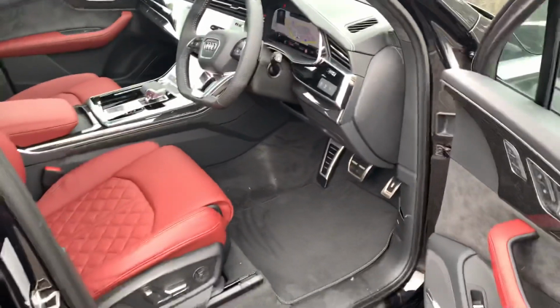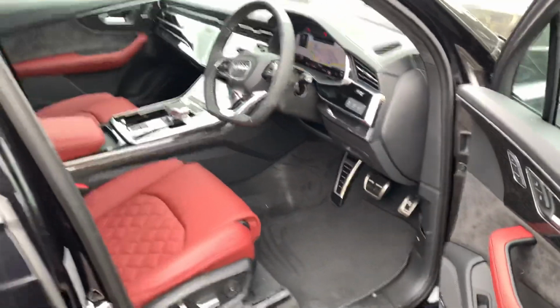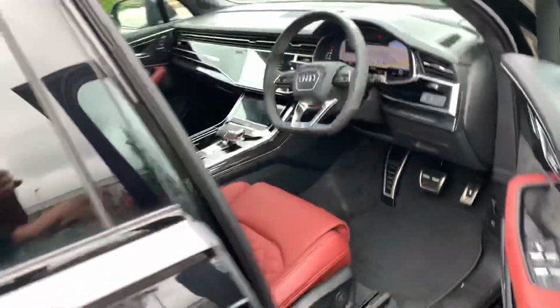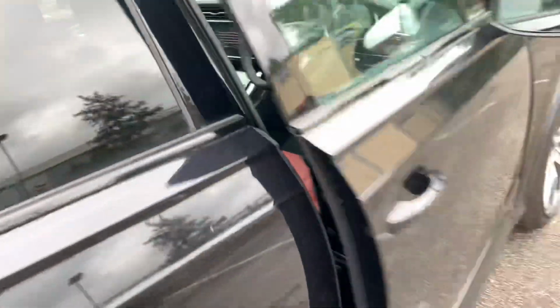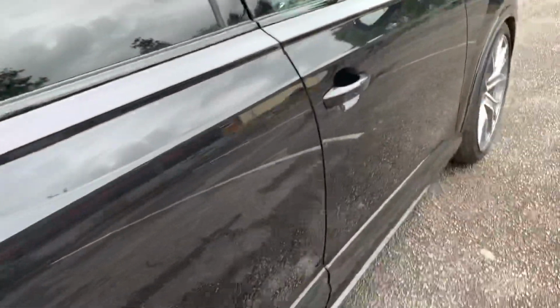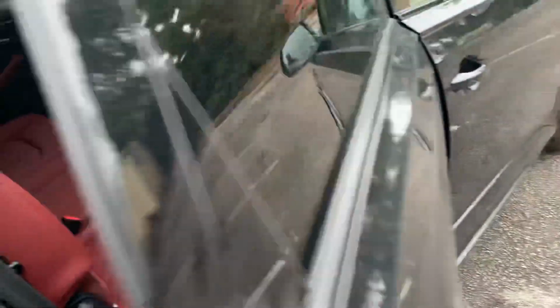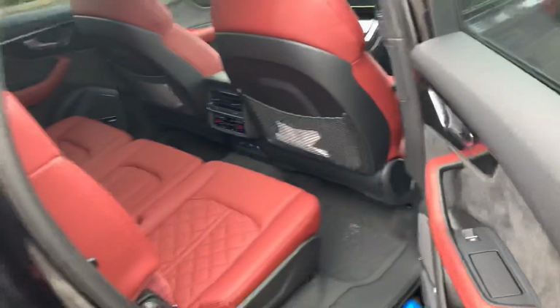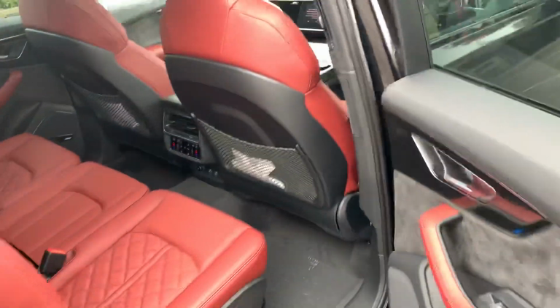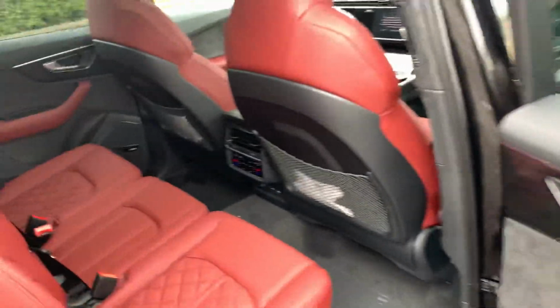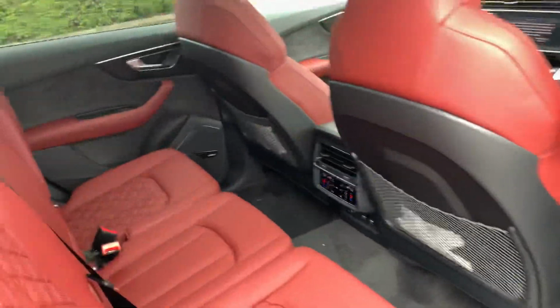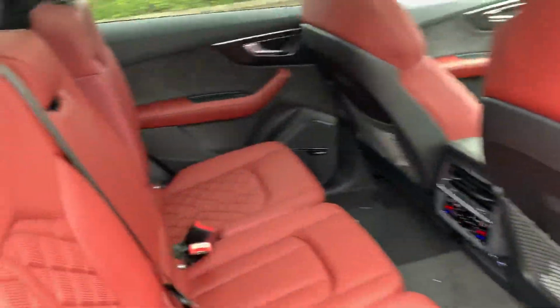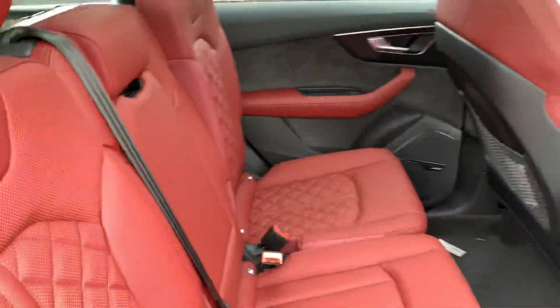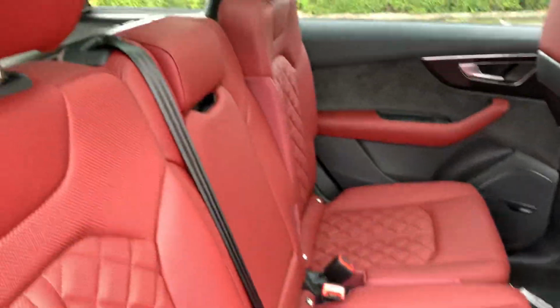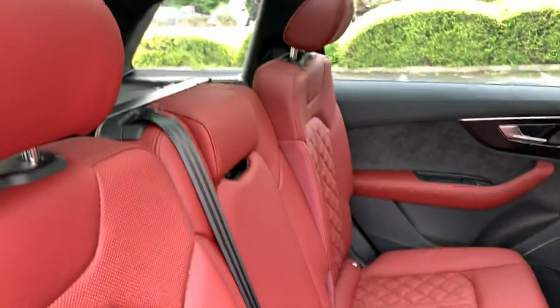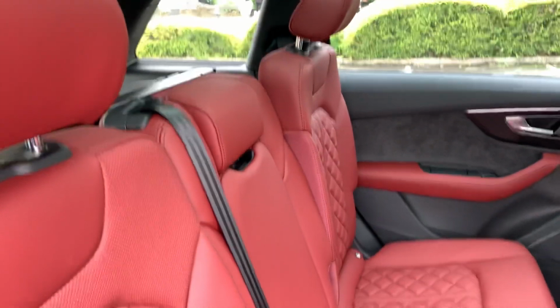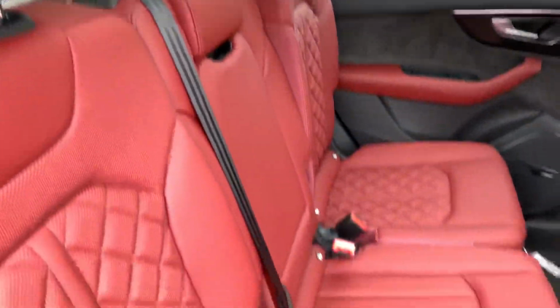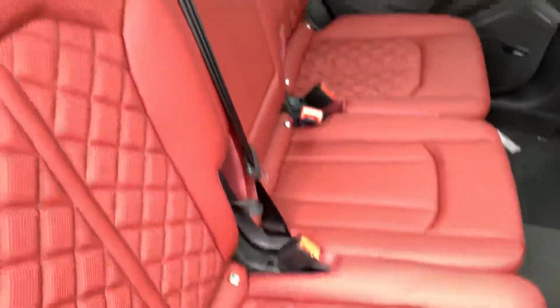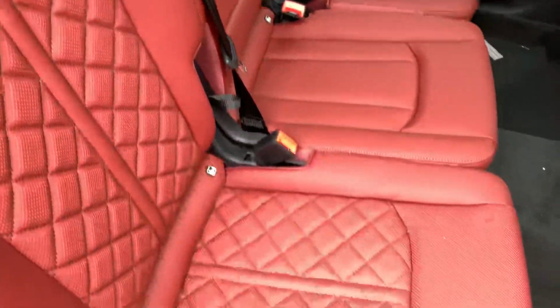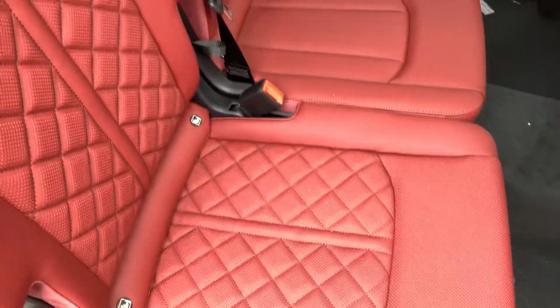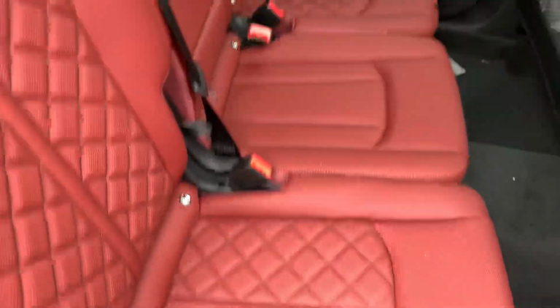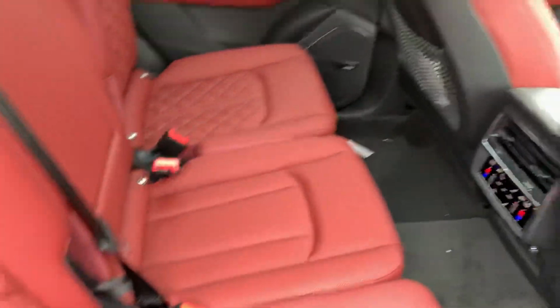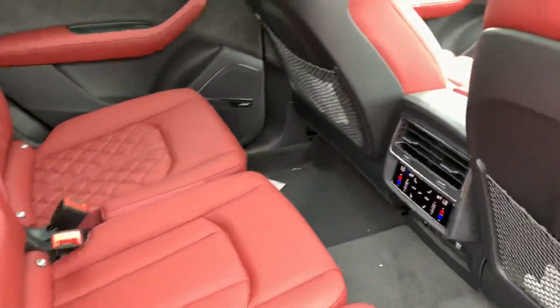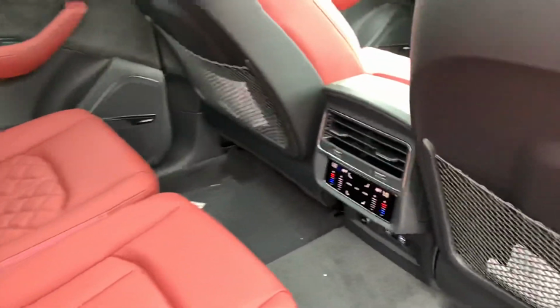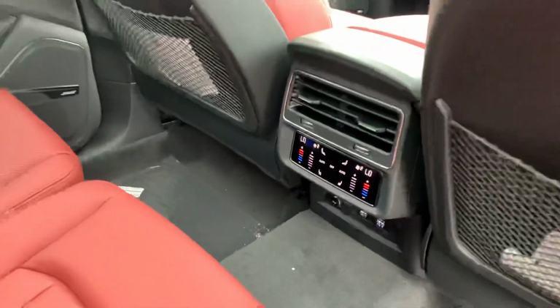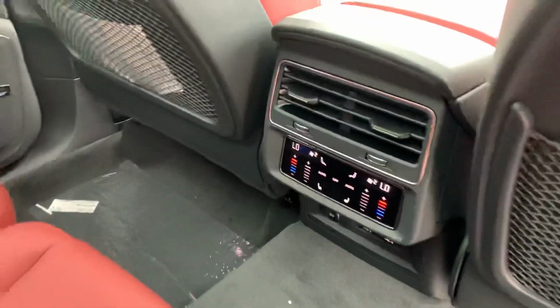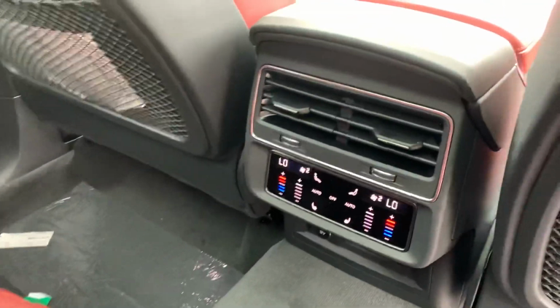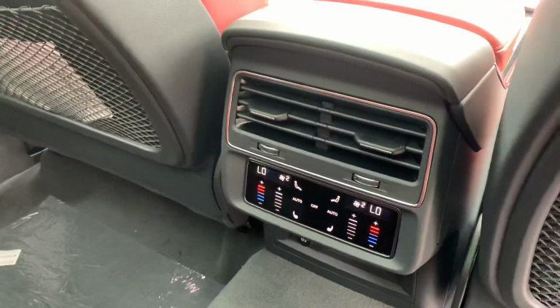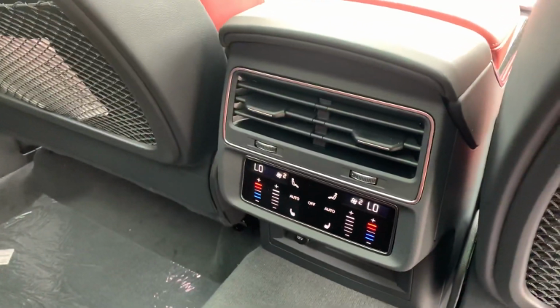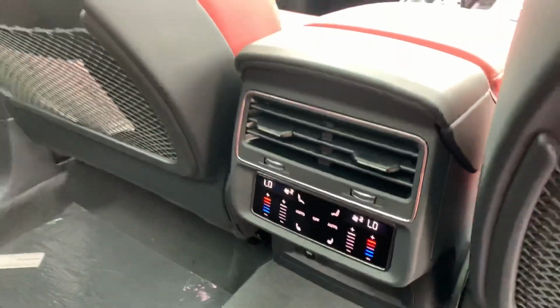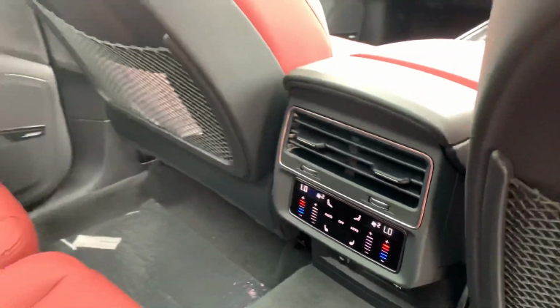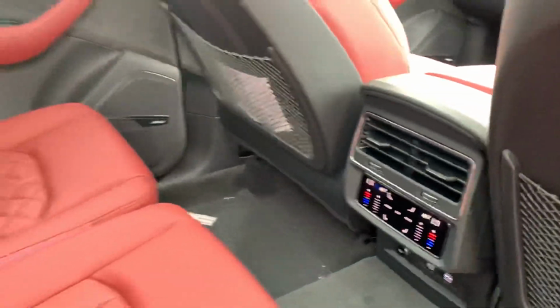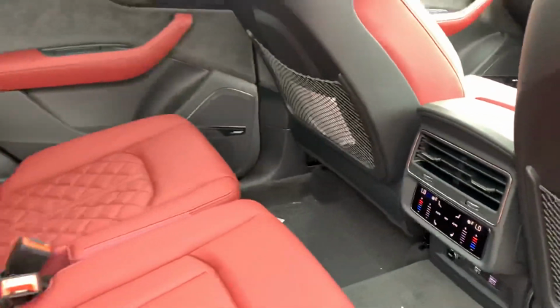Let's take a quick look at the back of the vehicle. At the back we've got the red leather as well, and the rear seats are also heated.